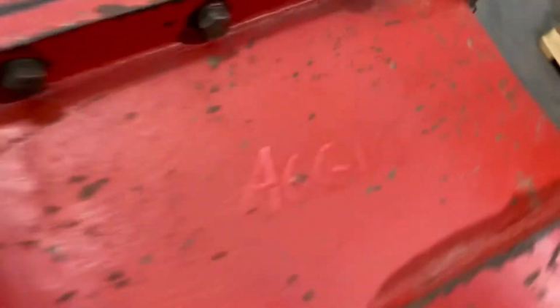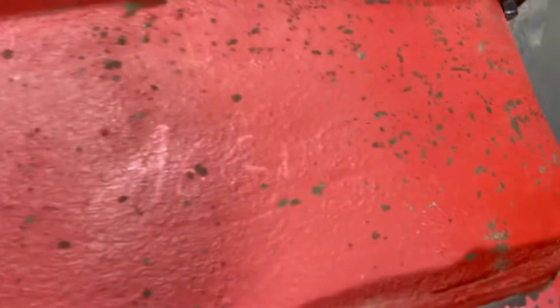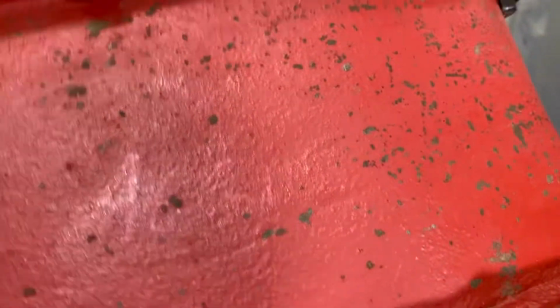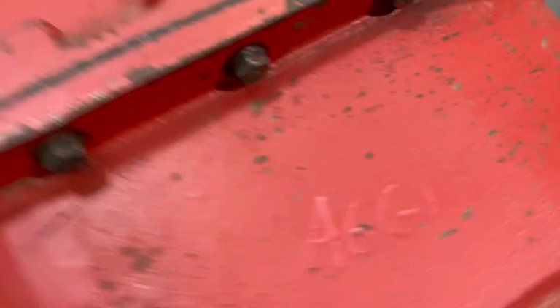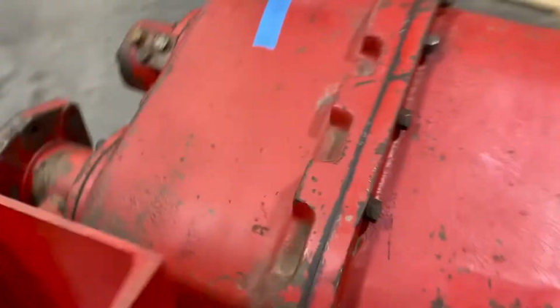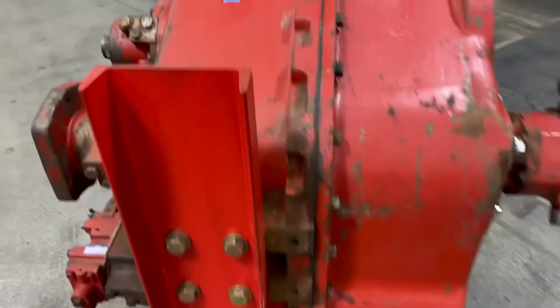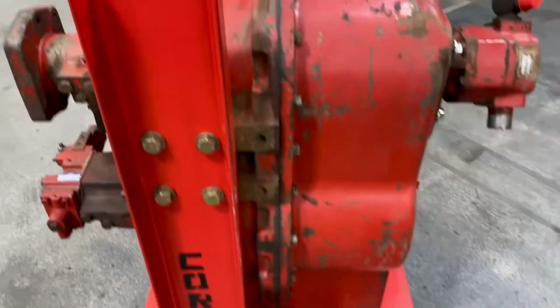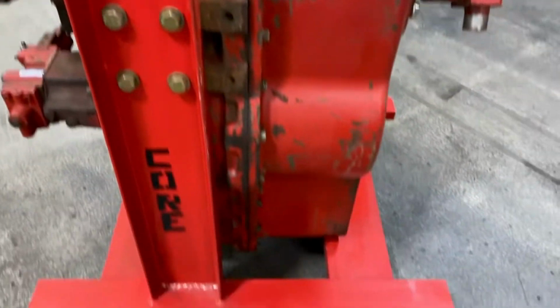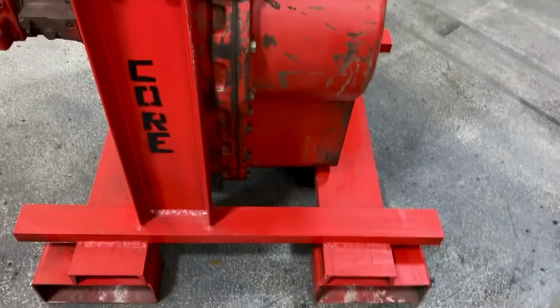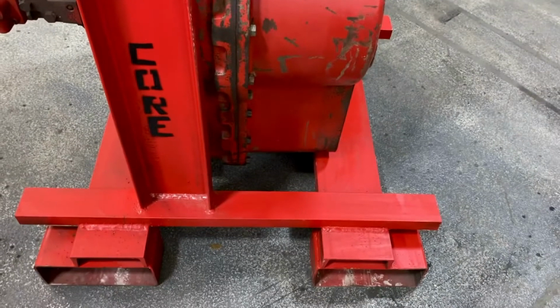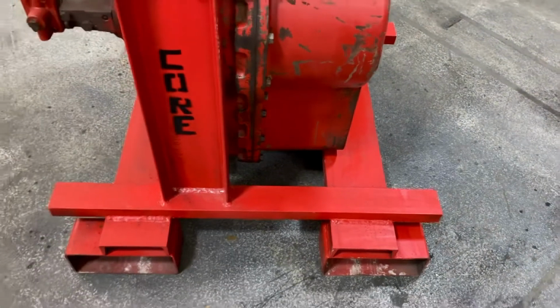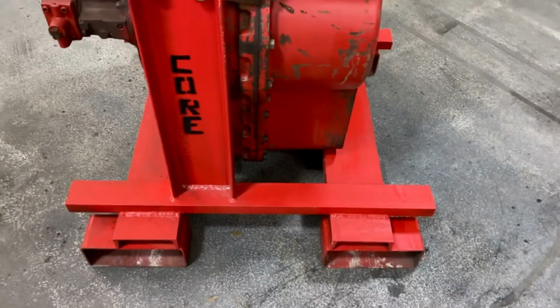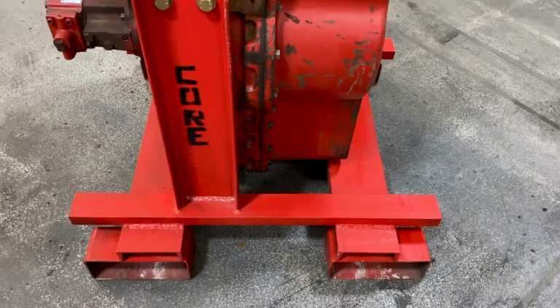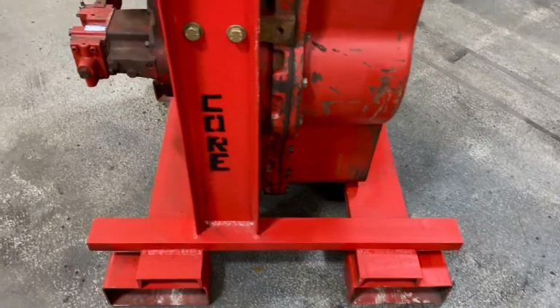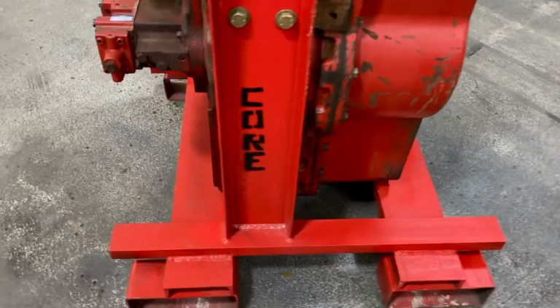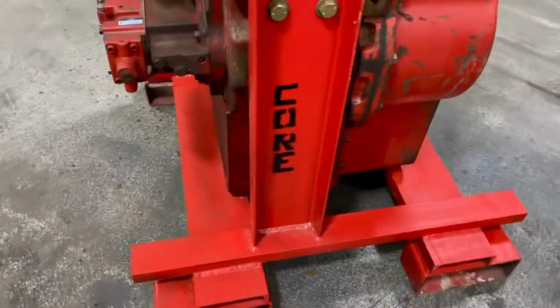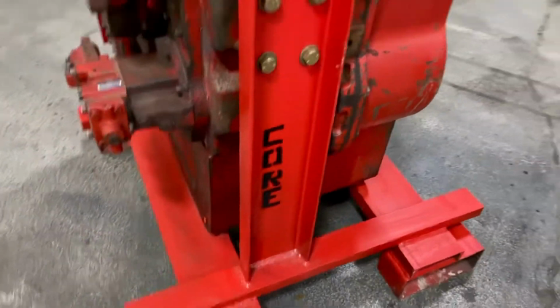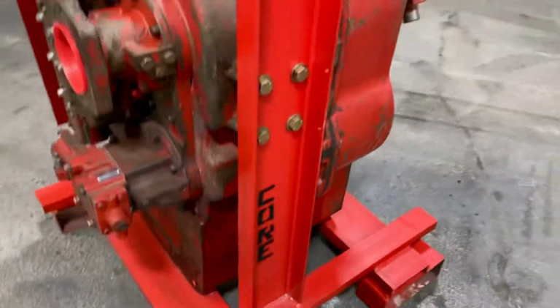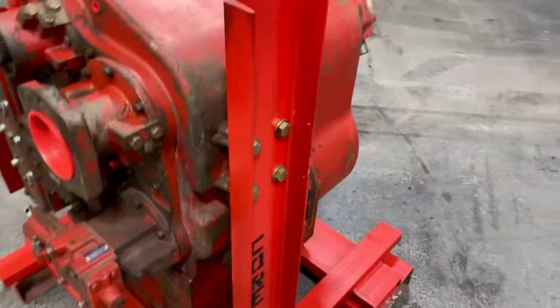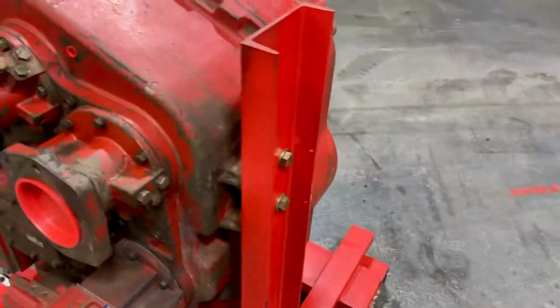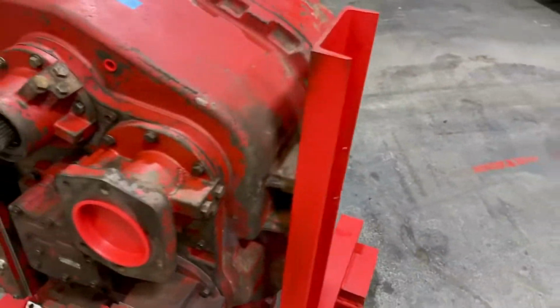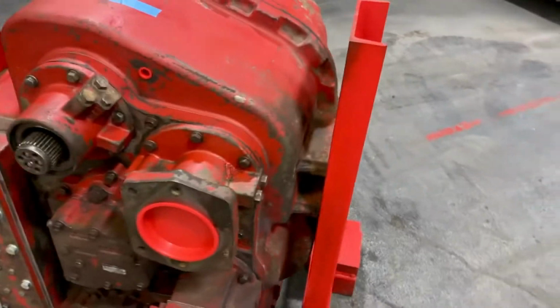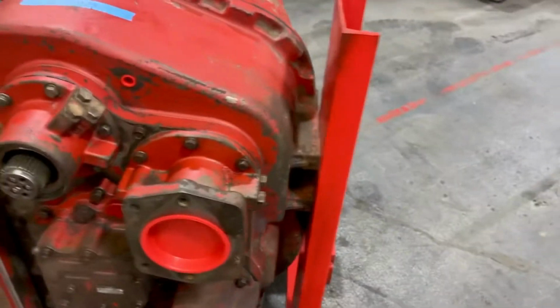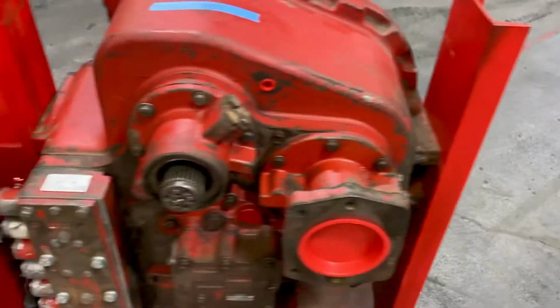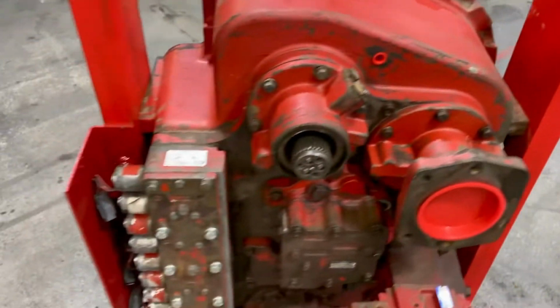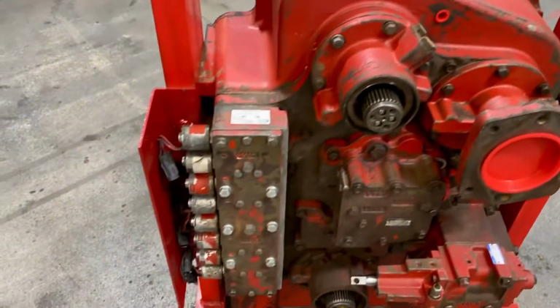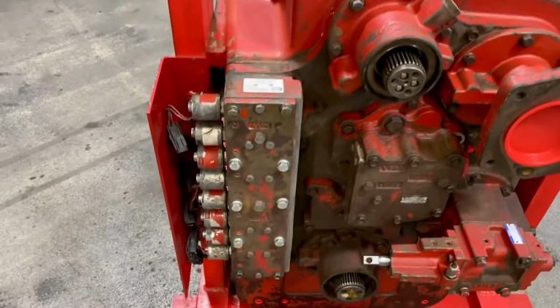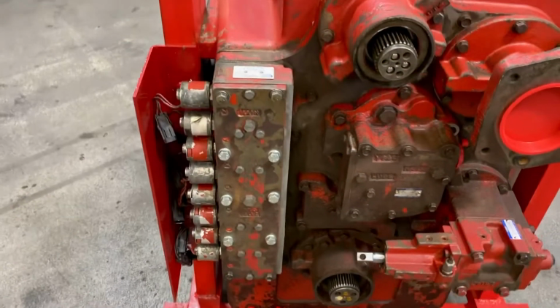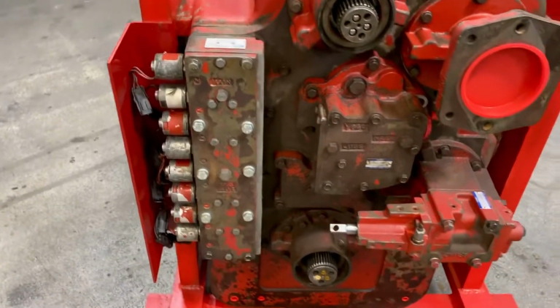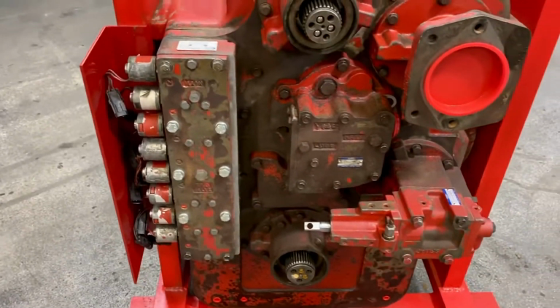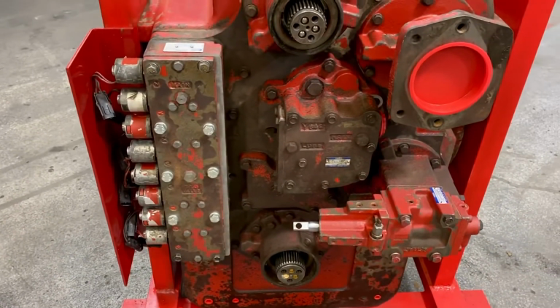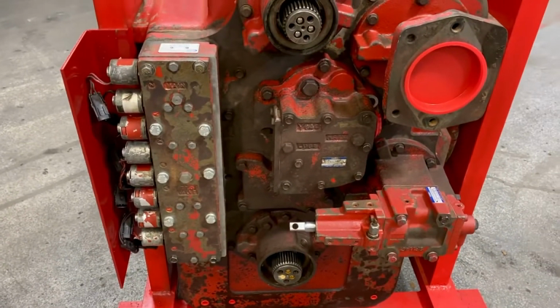These are all sterilized so that the shop can track them. The unit has a core charge on it, so you can take your old one out and put it right back in — cores are like for like.